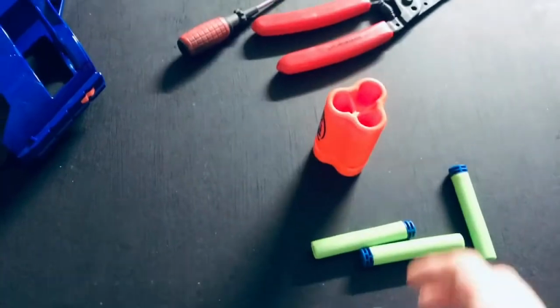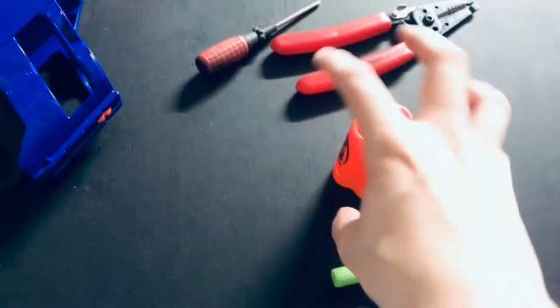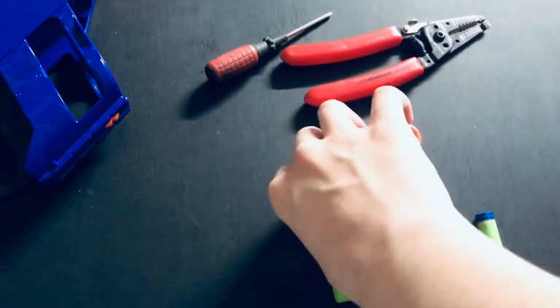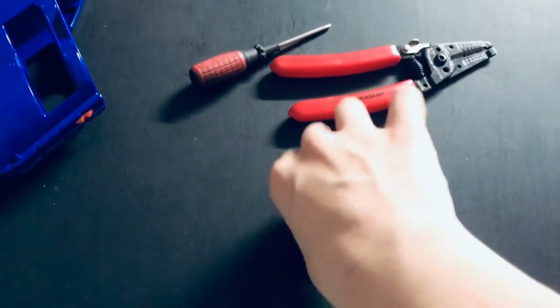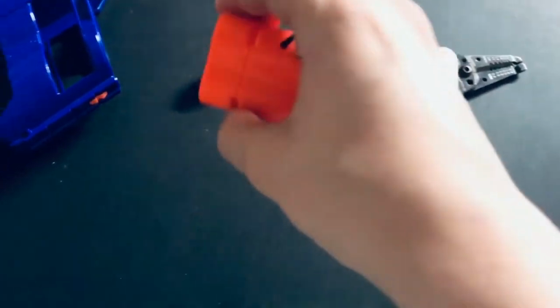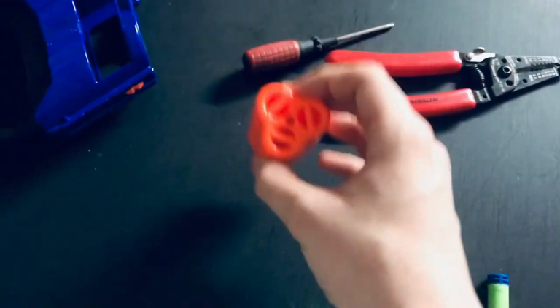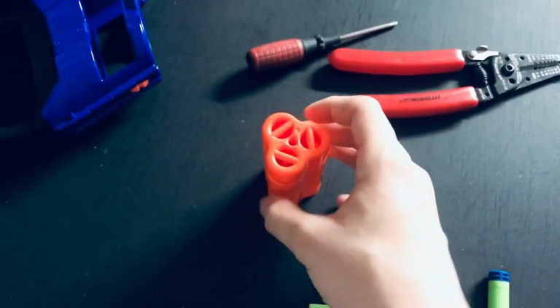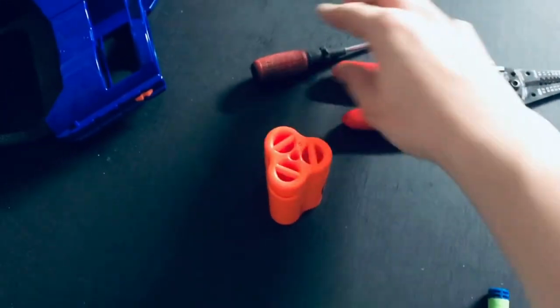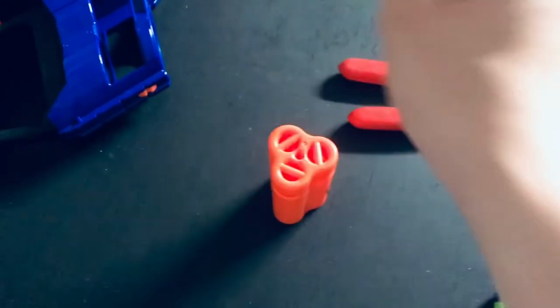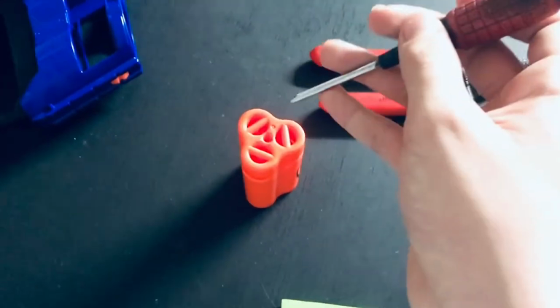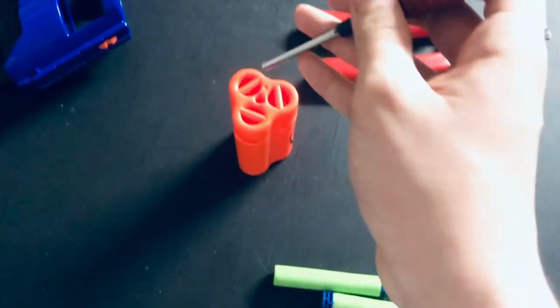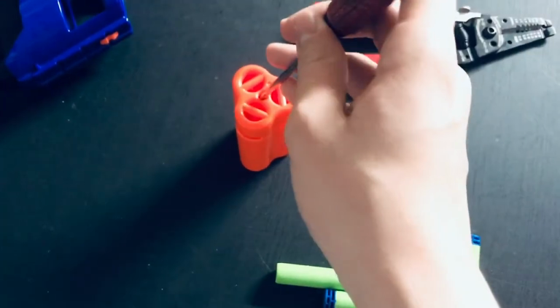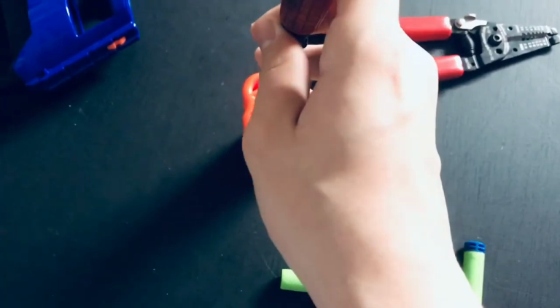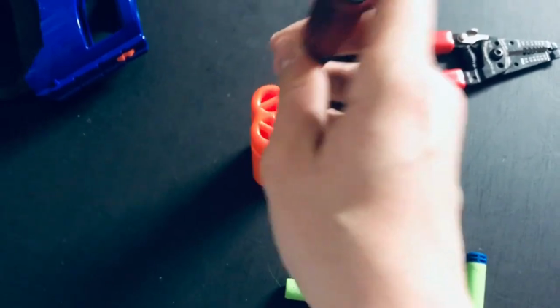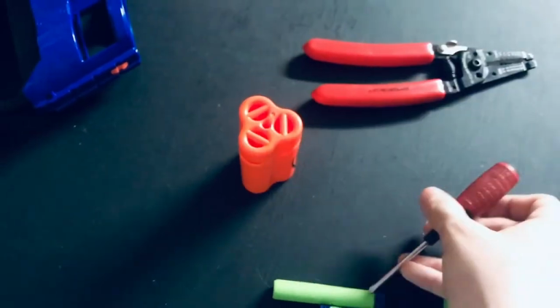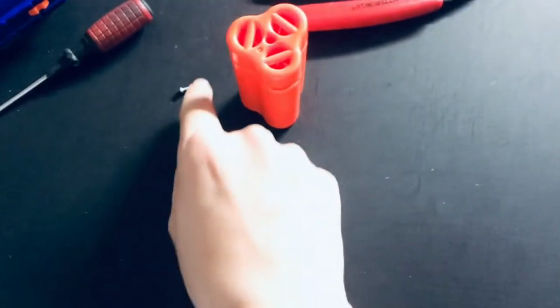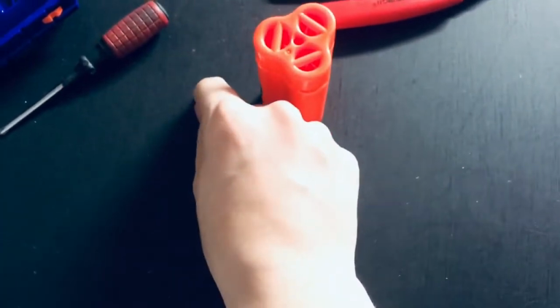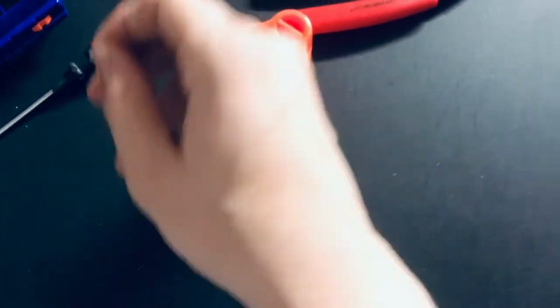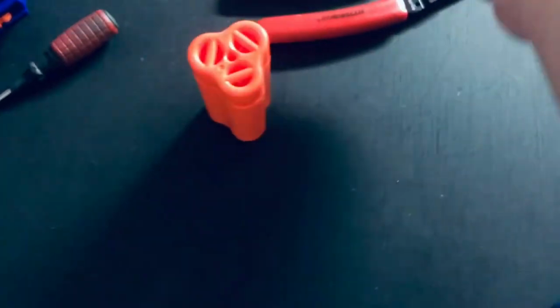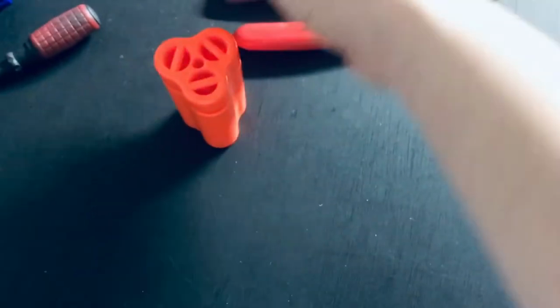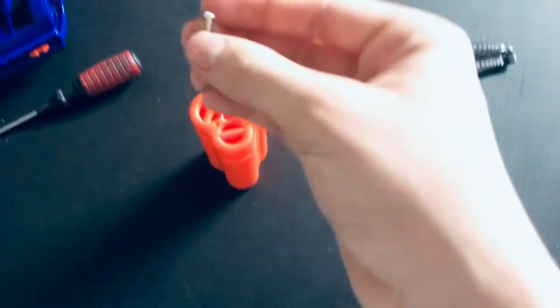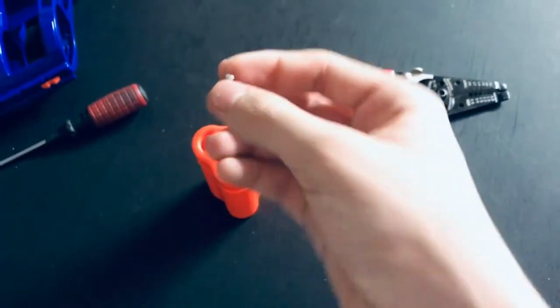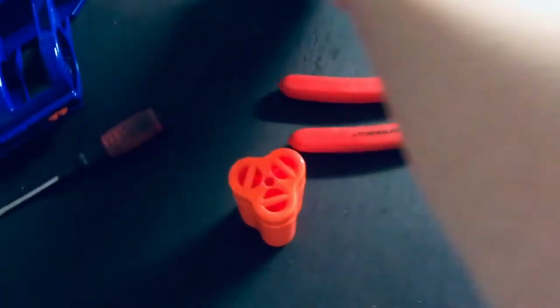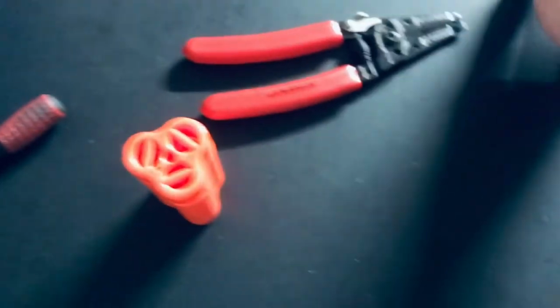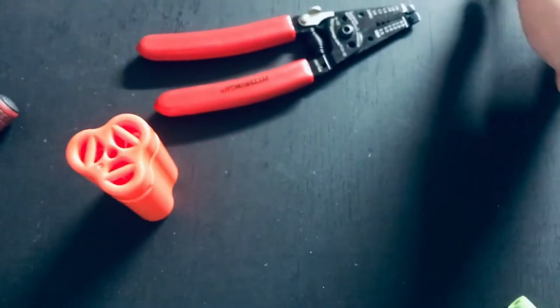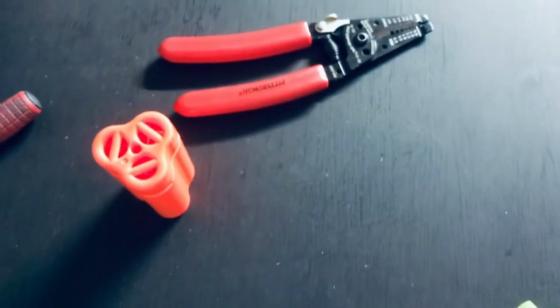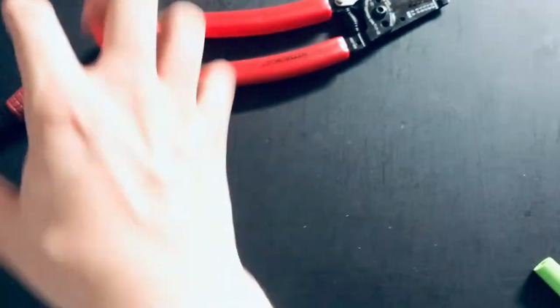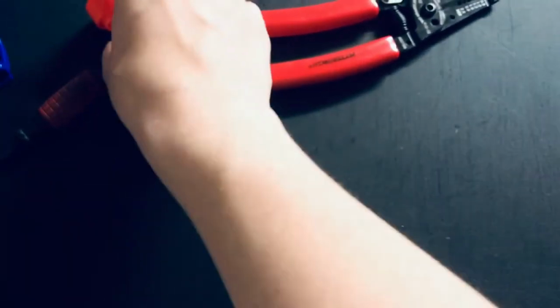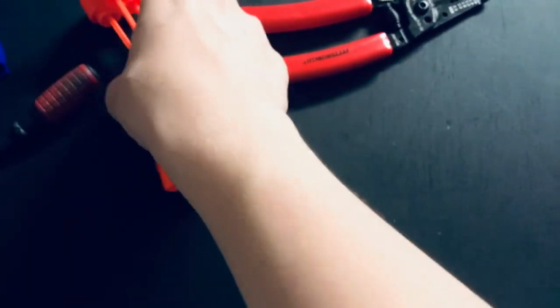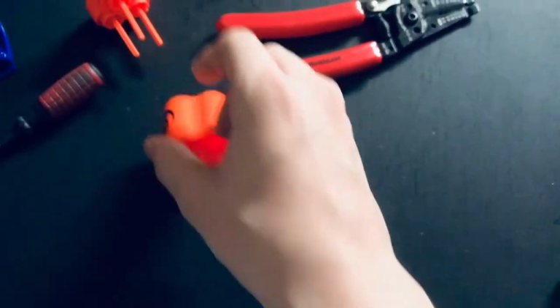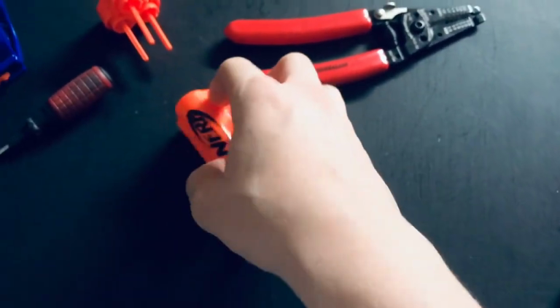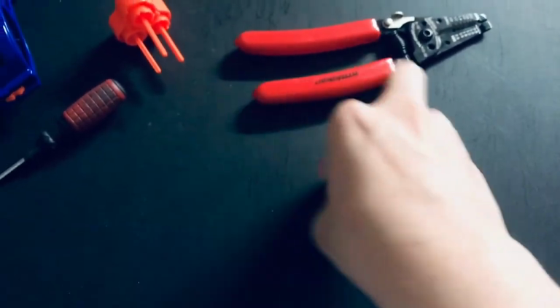So this is really simple. All you do is turn this around, and now we have to unscrew this right here. Once you unscrew this, put it to the side — I would recommend putting it on a magnet. And take this piece off, as such.